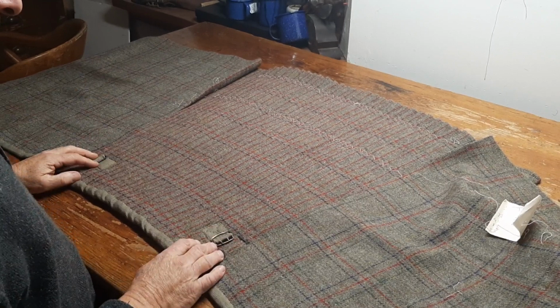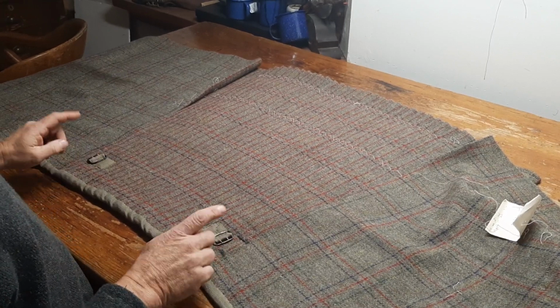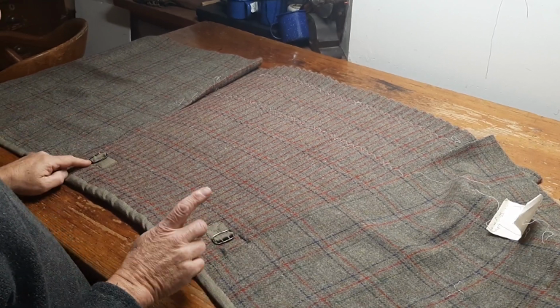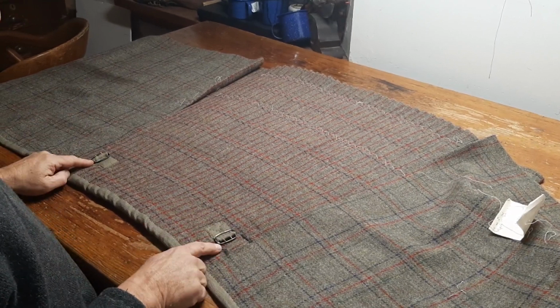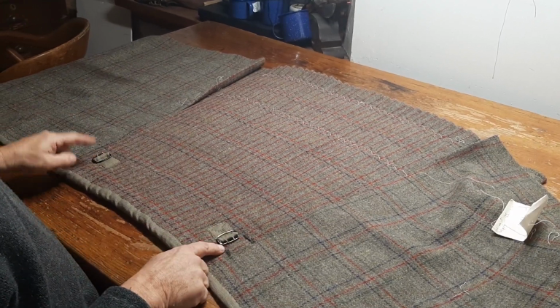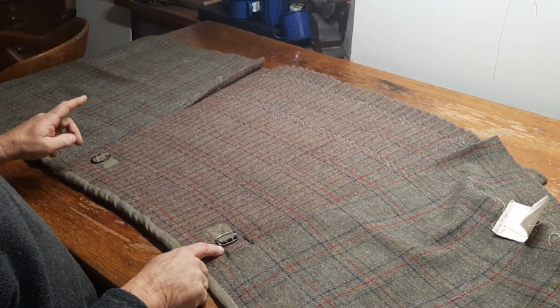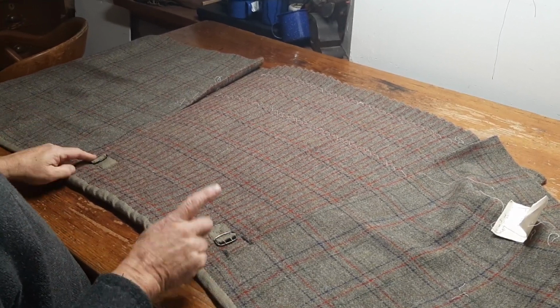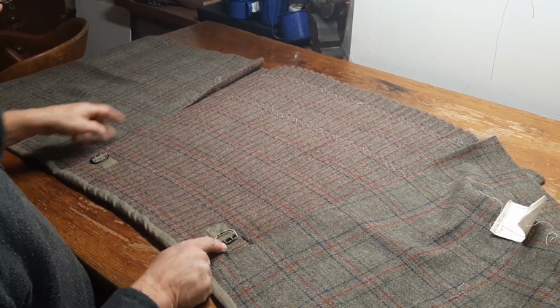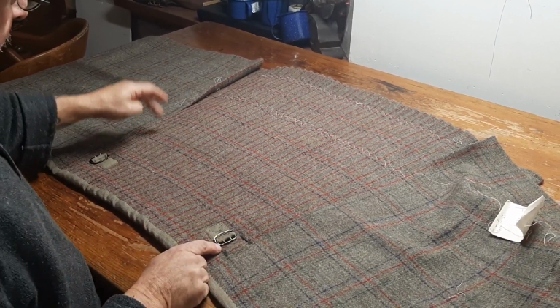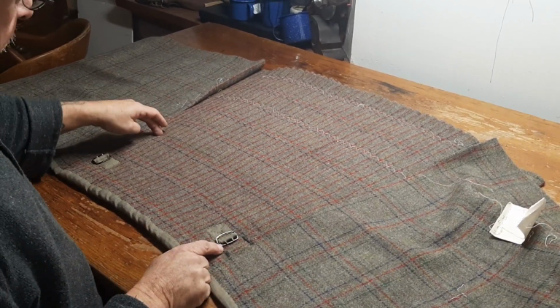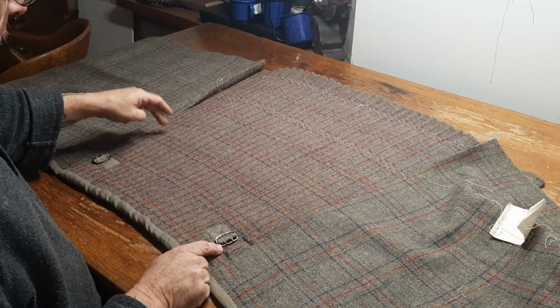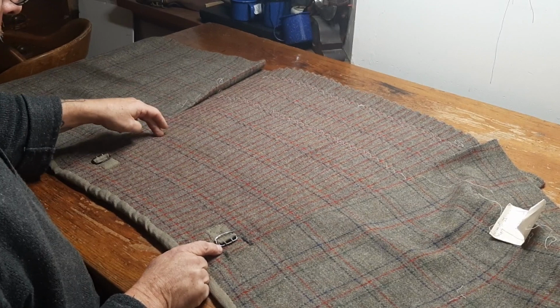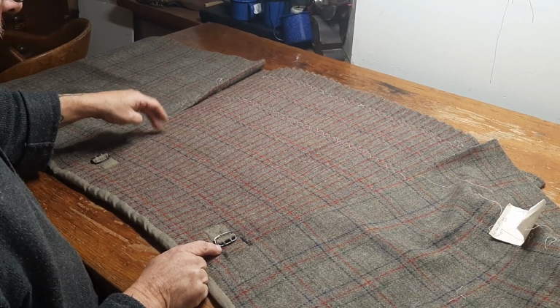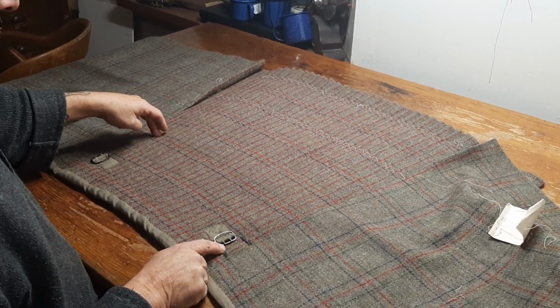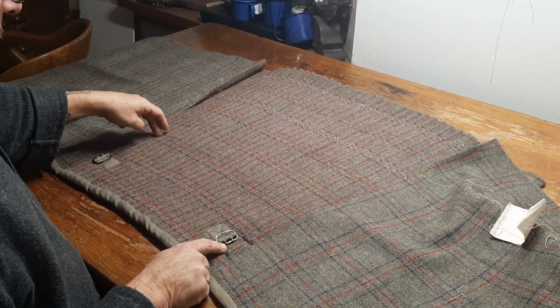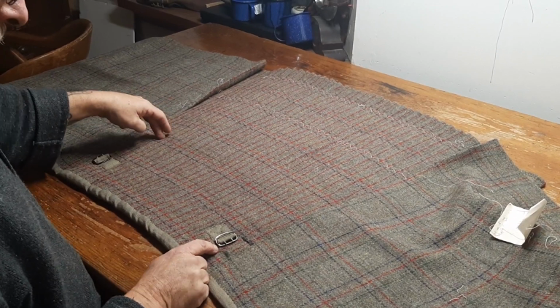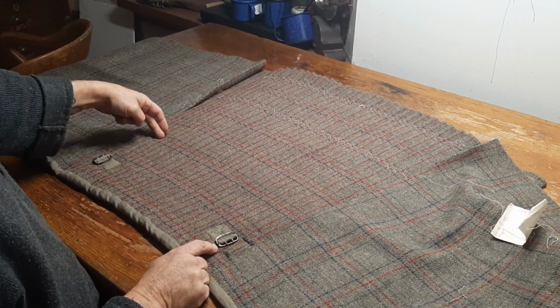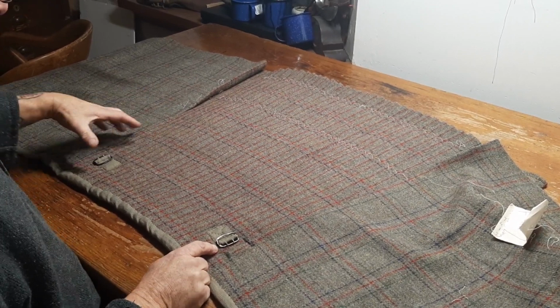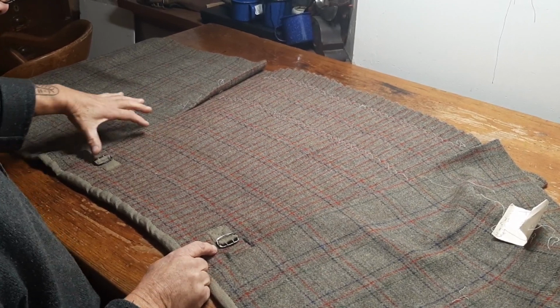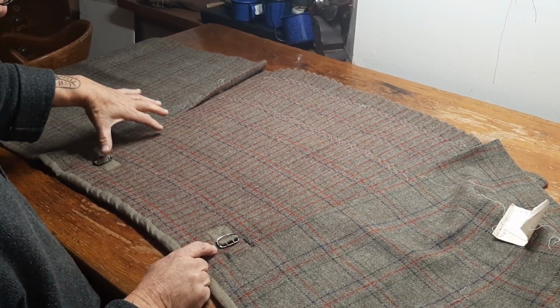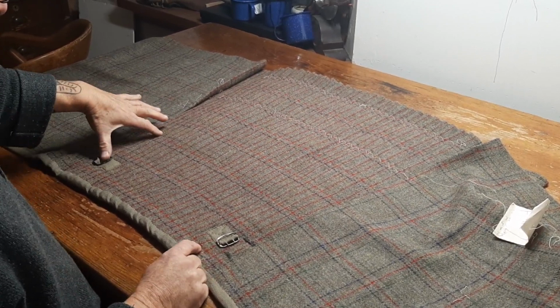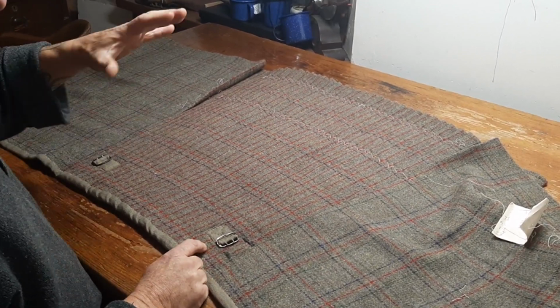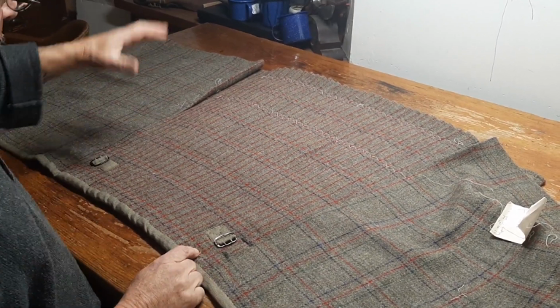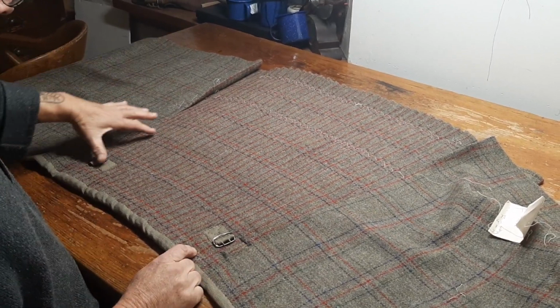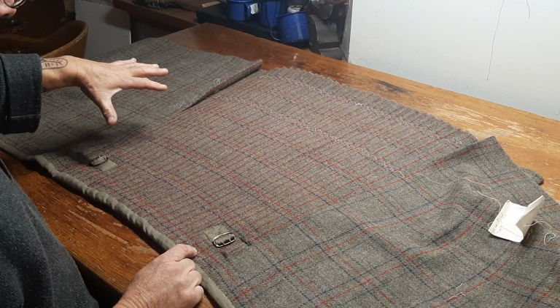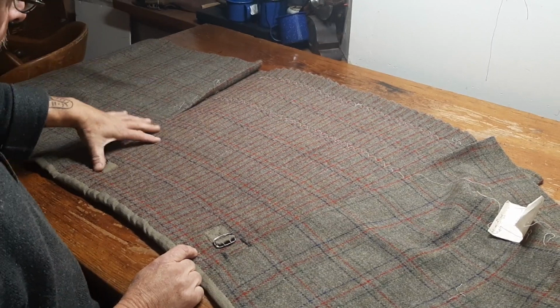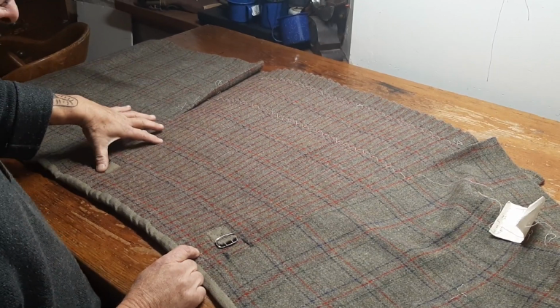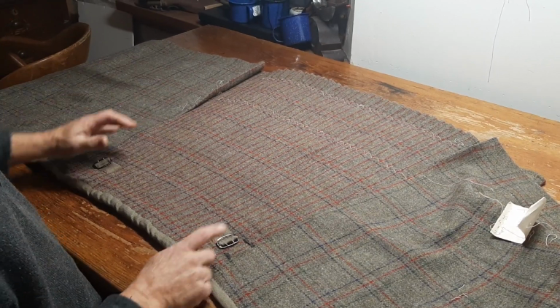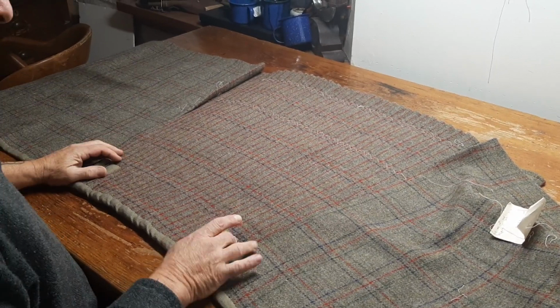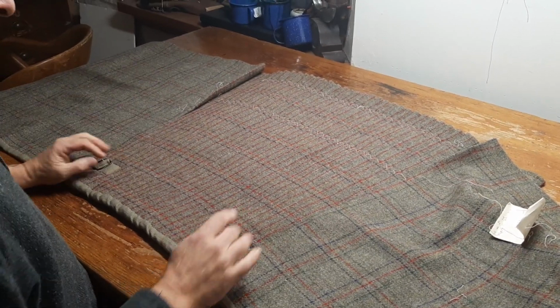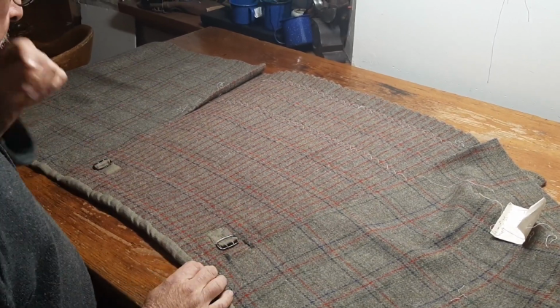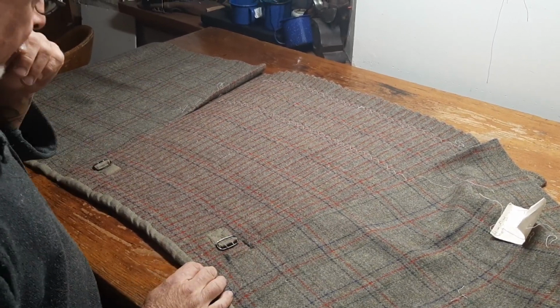Fortunately, they had one buckle on either side. They didn't have a lower buckle on the hip, which surprised me a bit, because generally military kilts at that age had two on the right and none on the left.